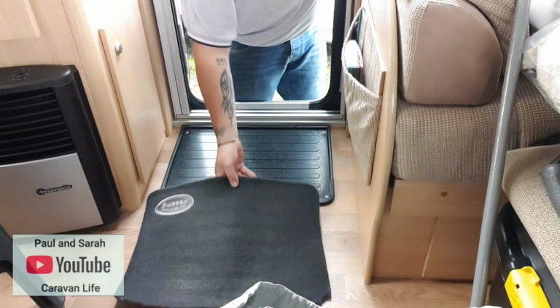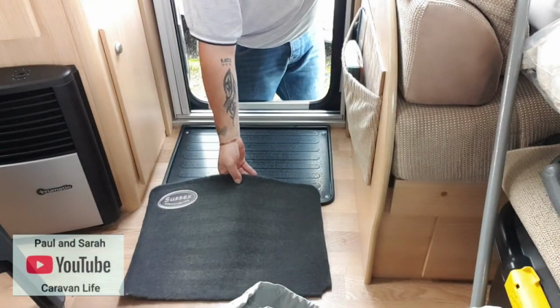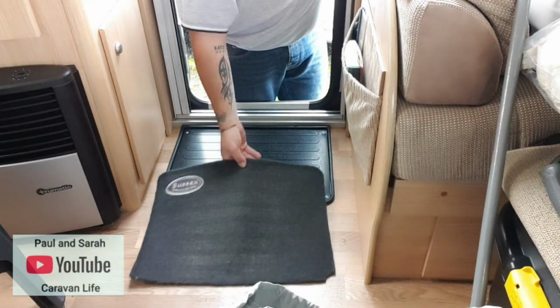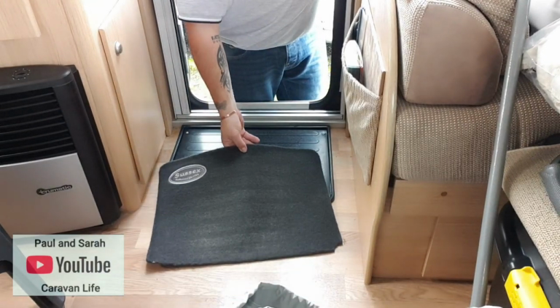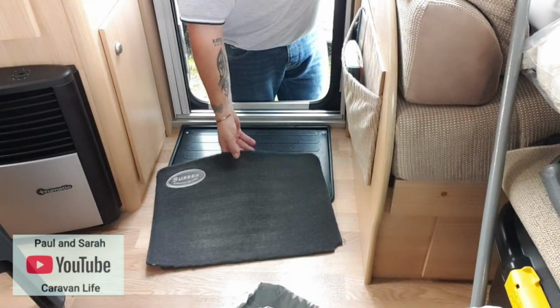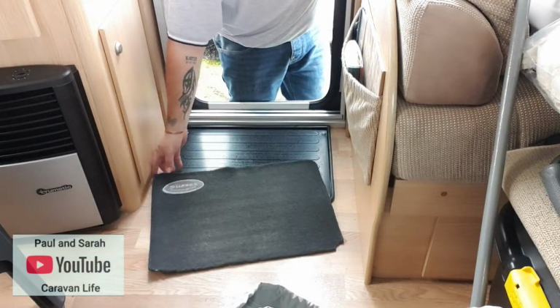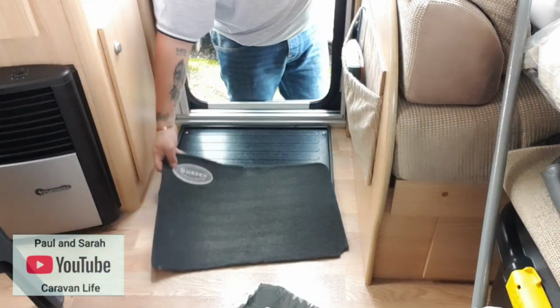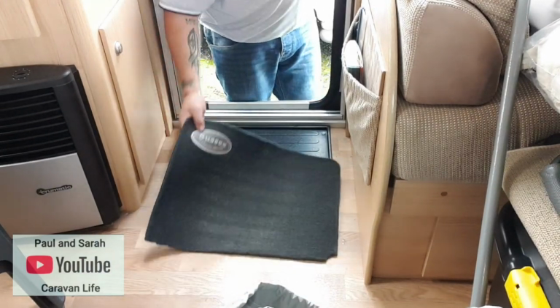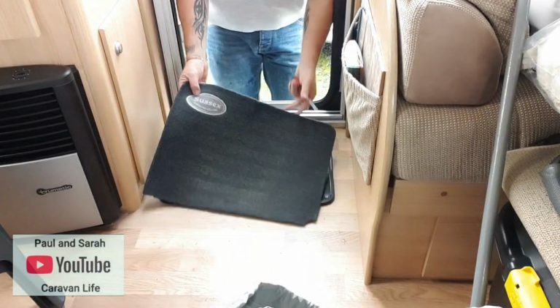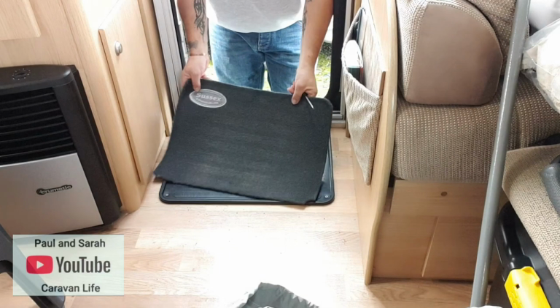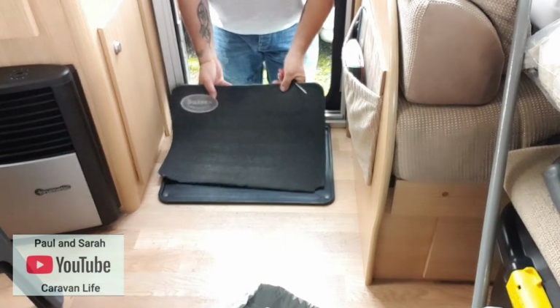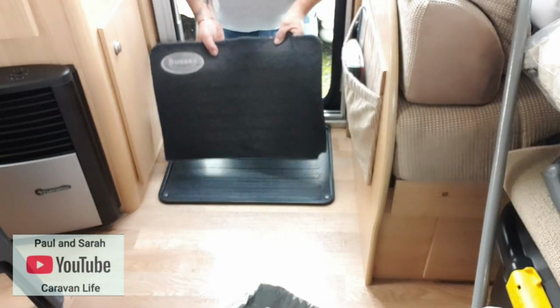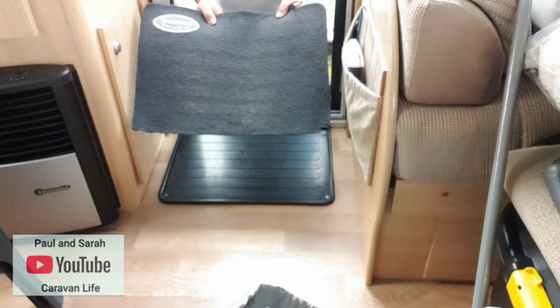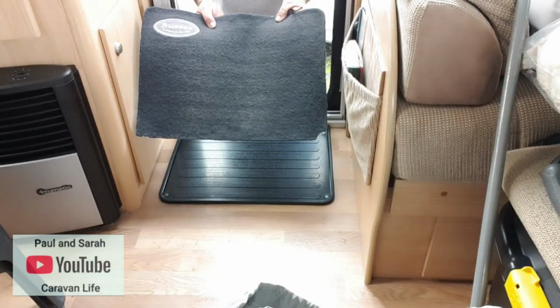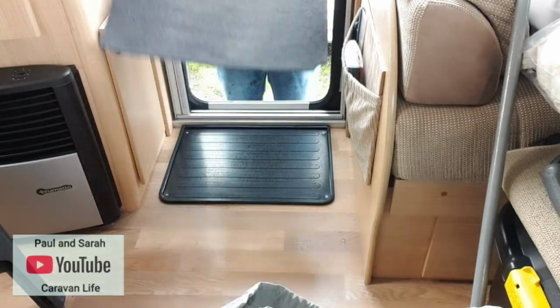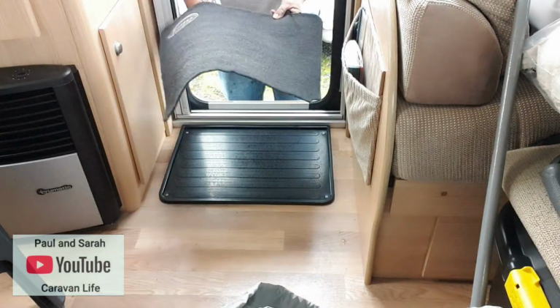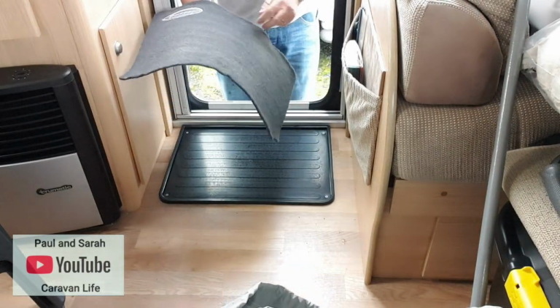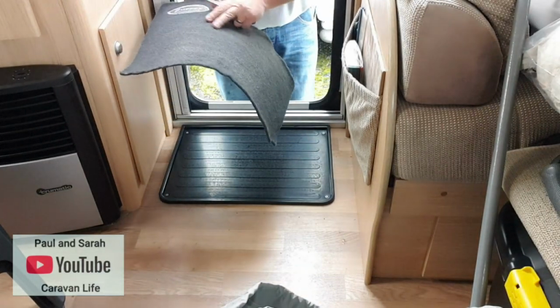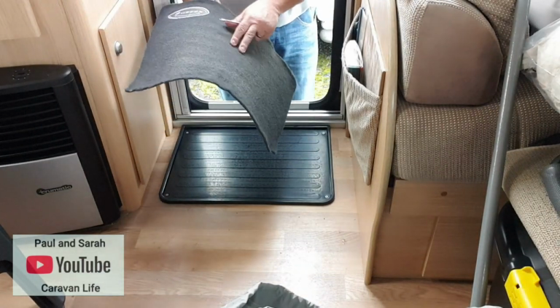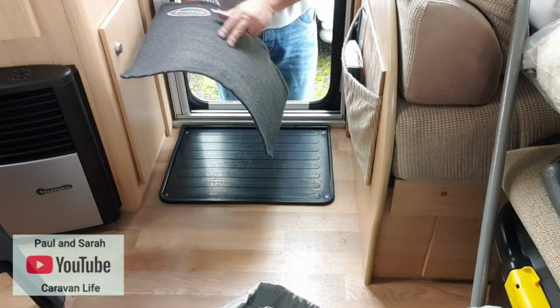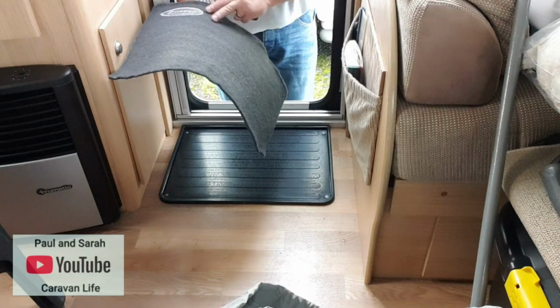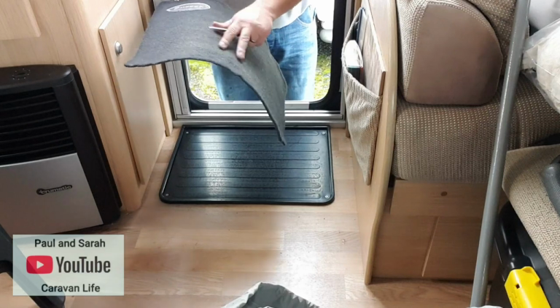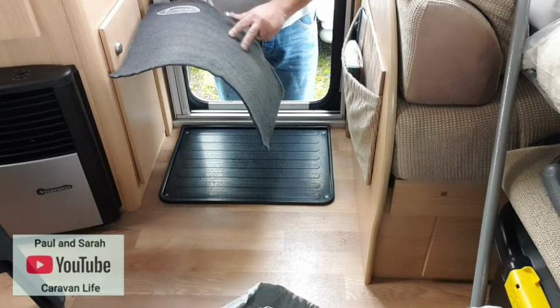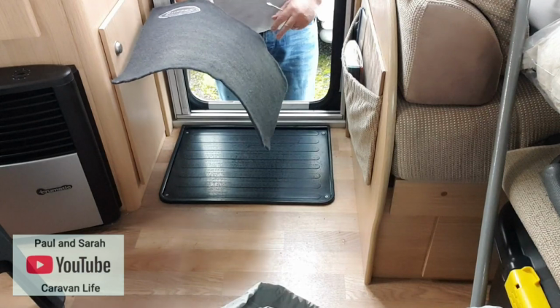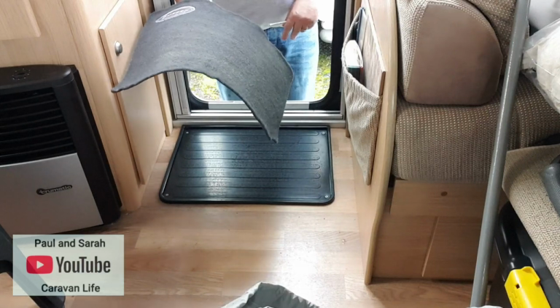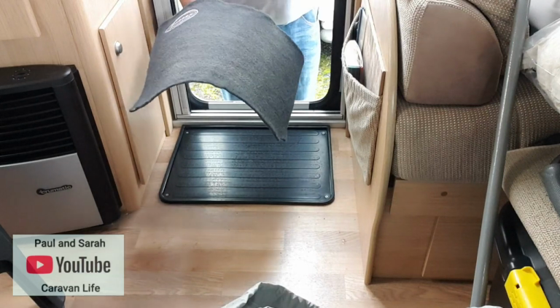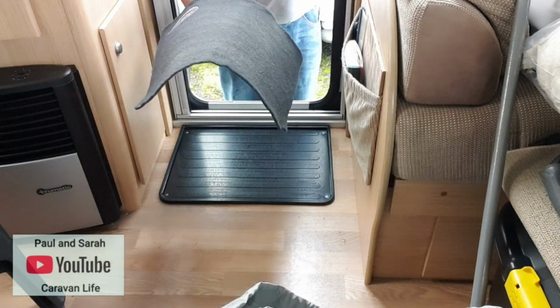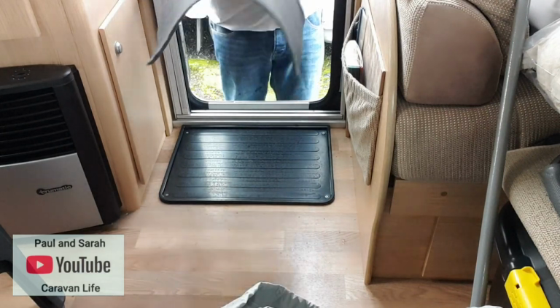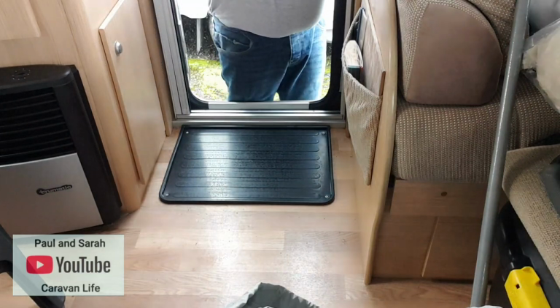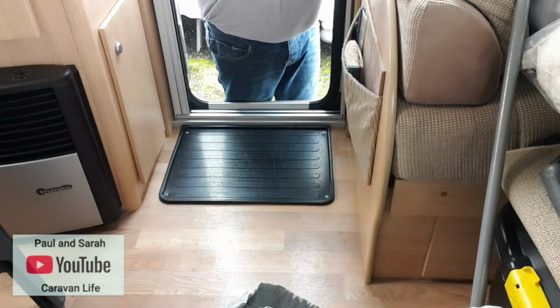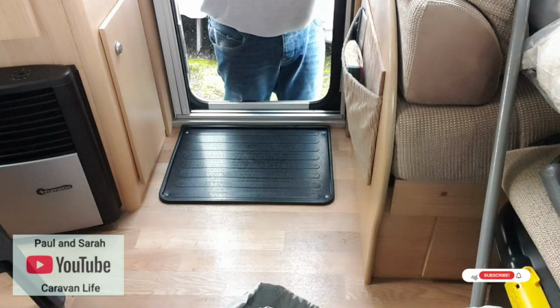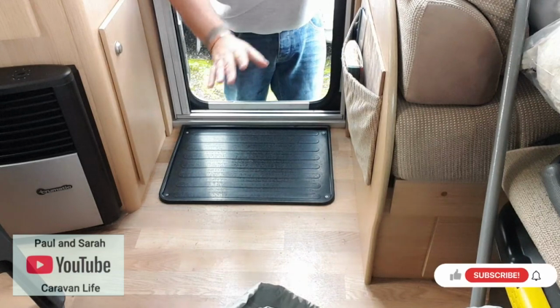I did do what I said I was going to do — I took it home and actually used the power wash on it. Unfortunately you can still see there are lines in it, and I think that's just where the color has come out and faded with the sun through the doorway. So that's lovely and clean now.